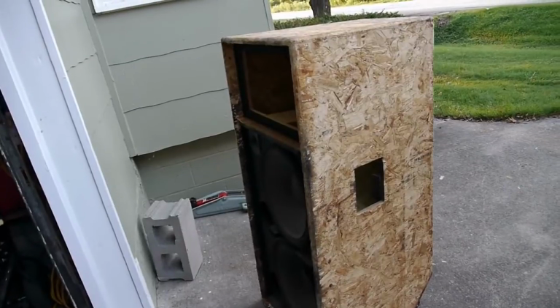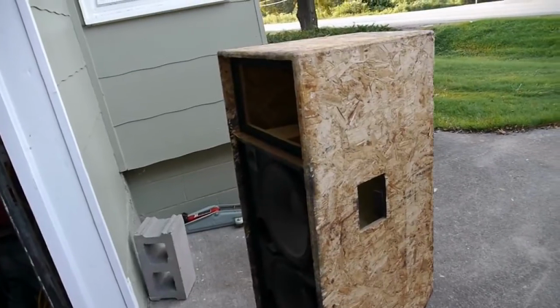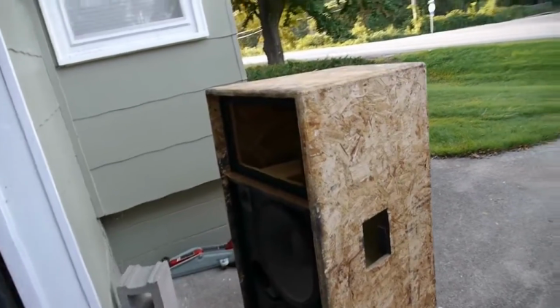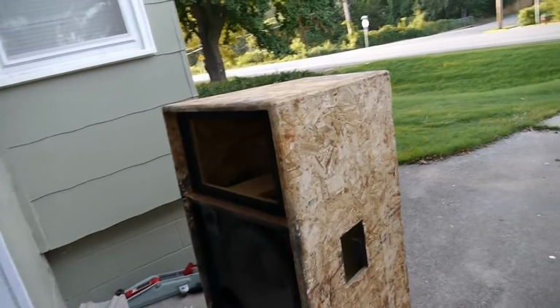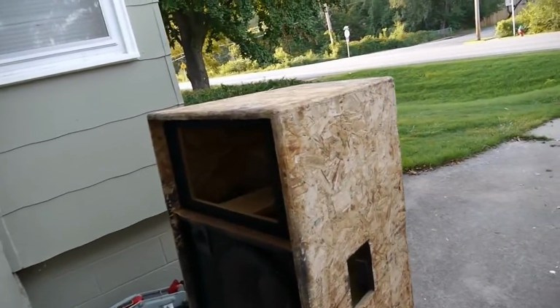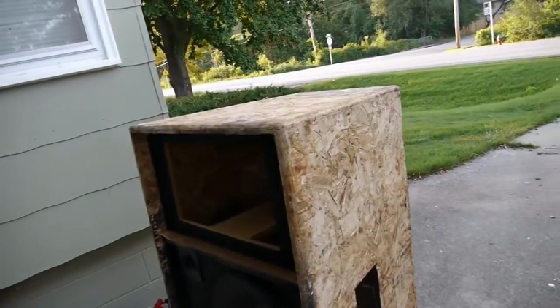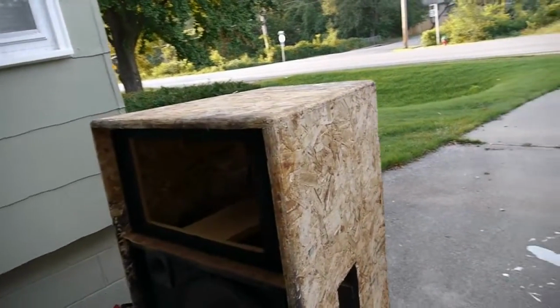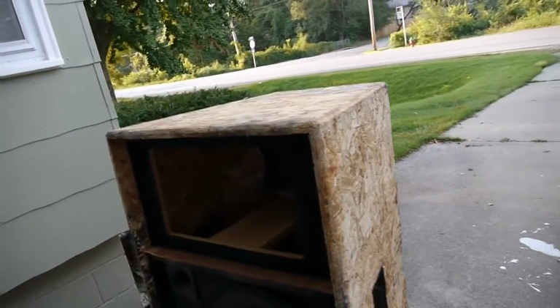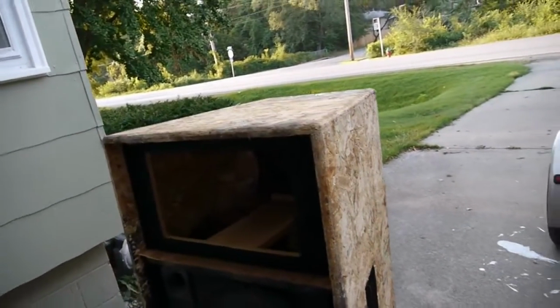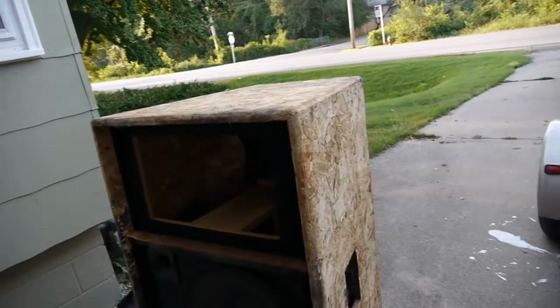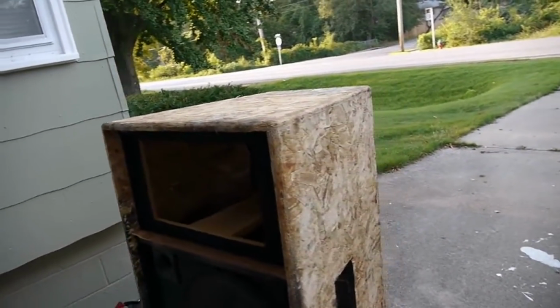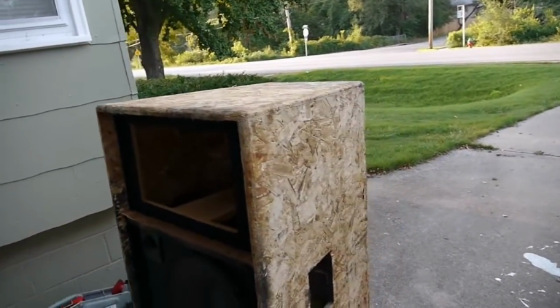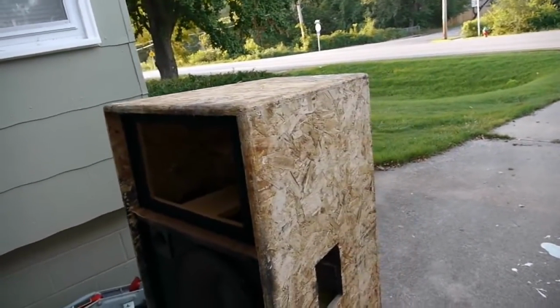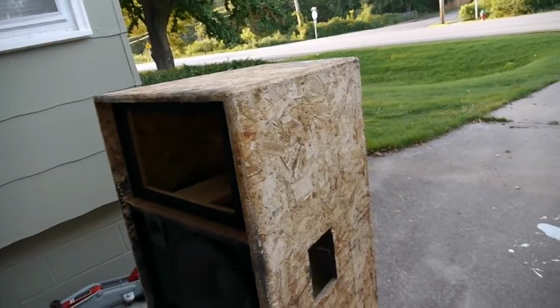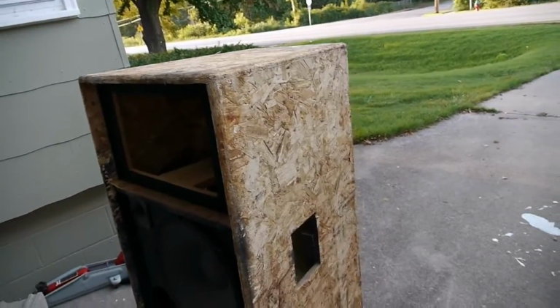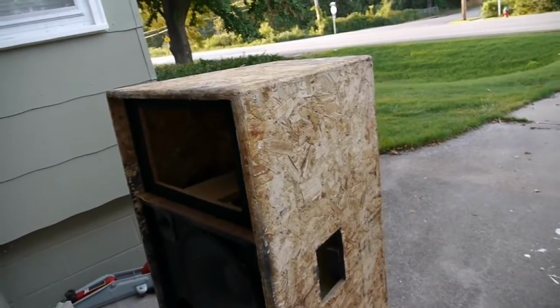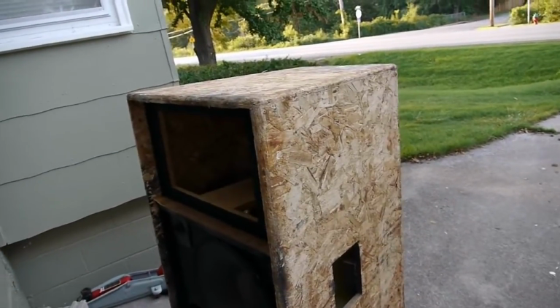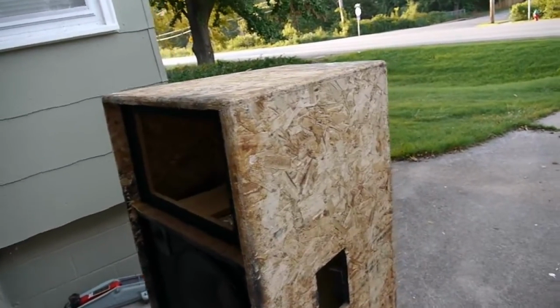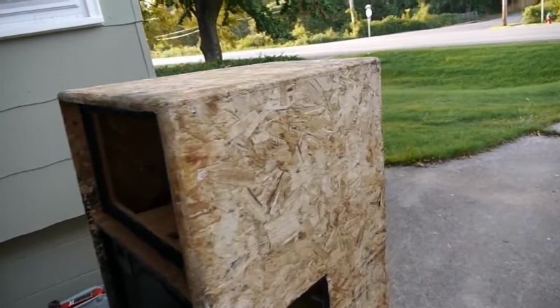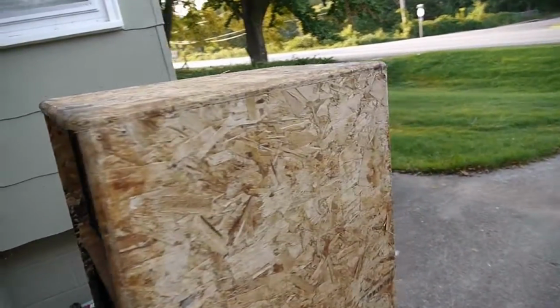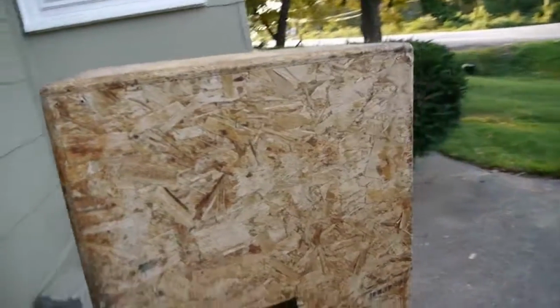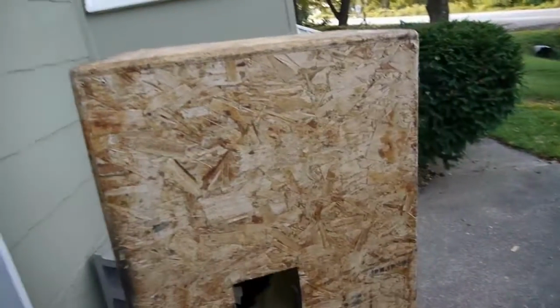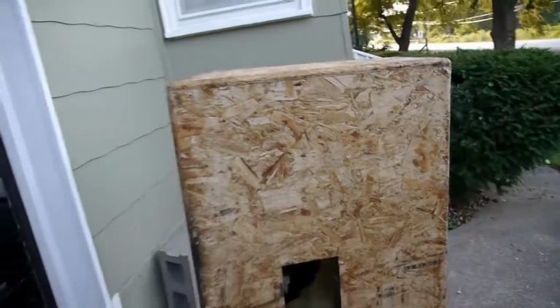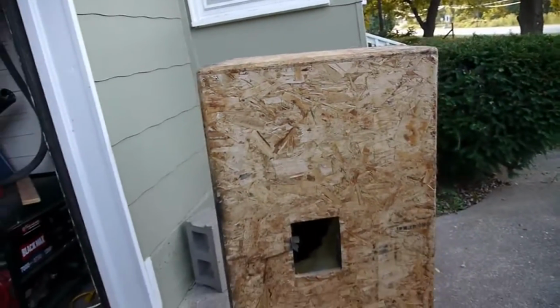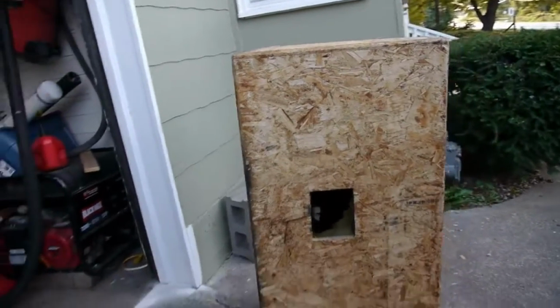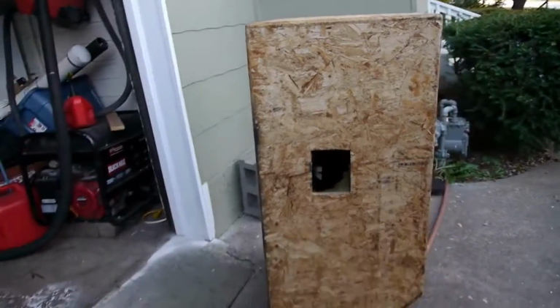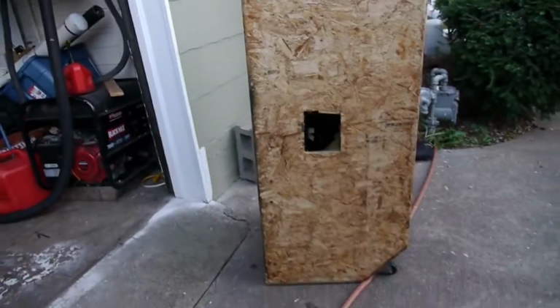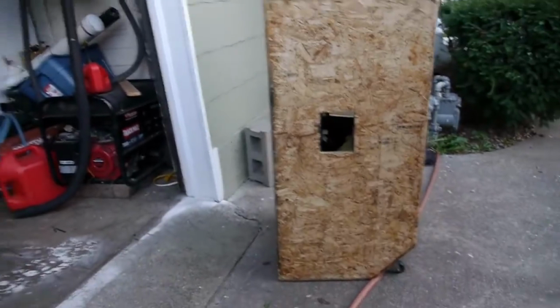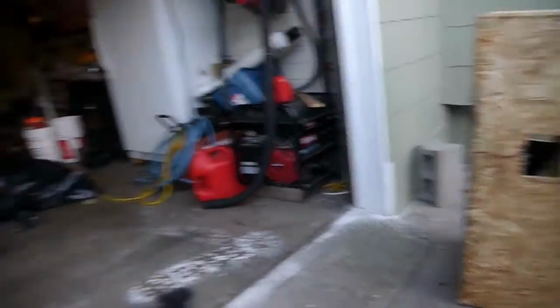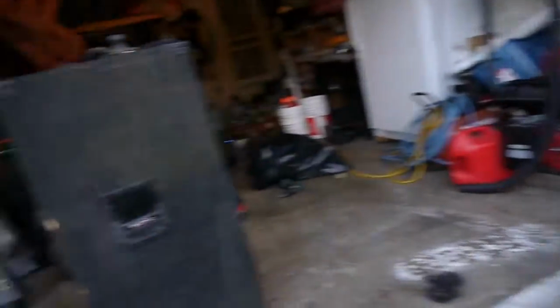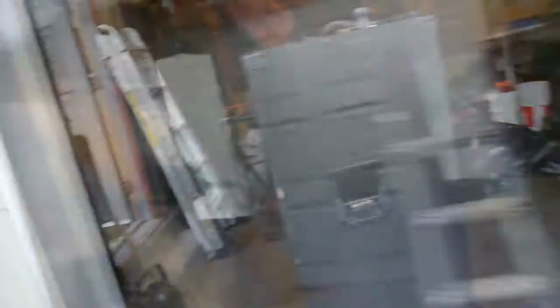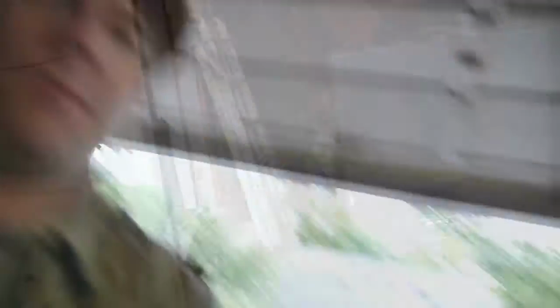Kind of got champagne taste on a beer budget. I'm not really interested in replacing these speakers right away as I've said. They're cheap enough speakers and they've lasted this long - it's worth doing an experiment. We'll see what it looks like.